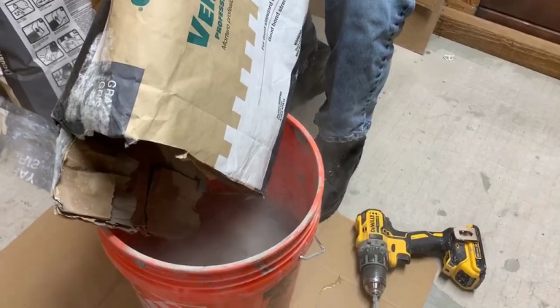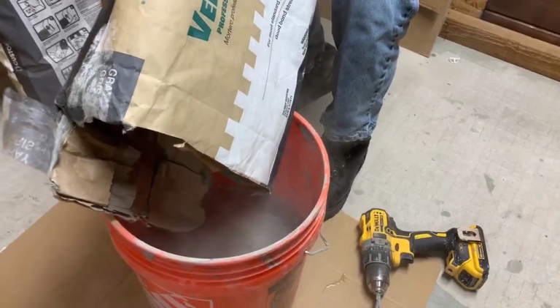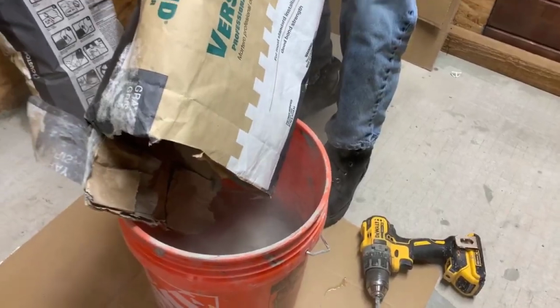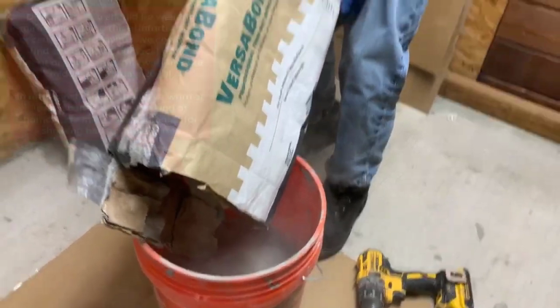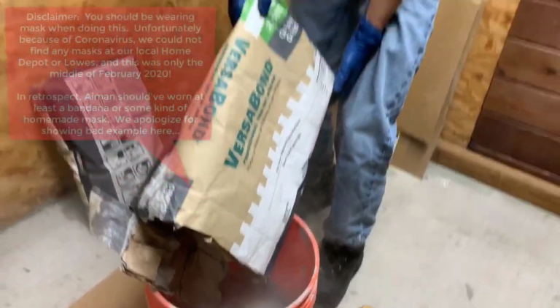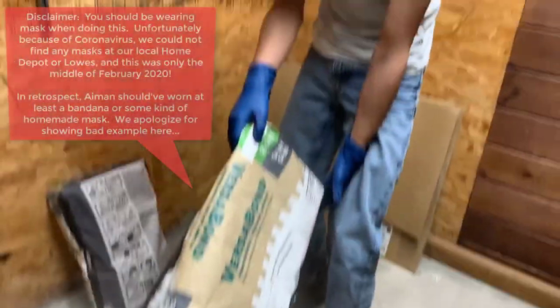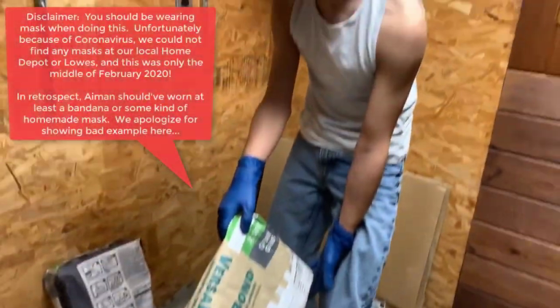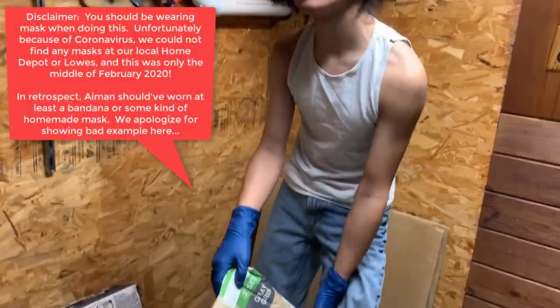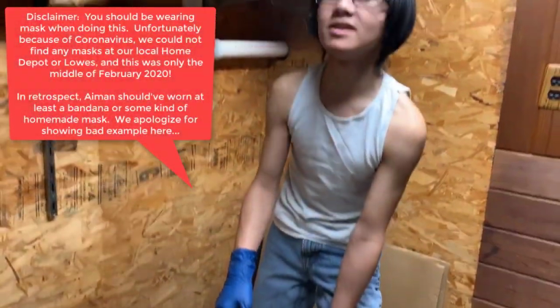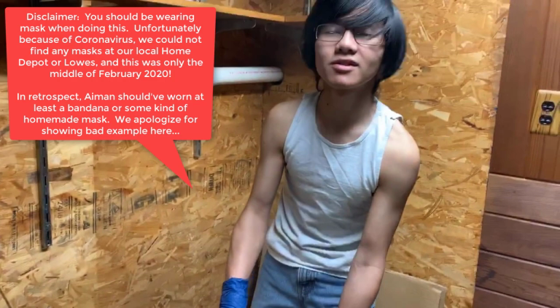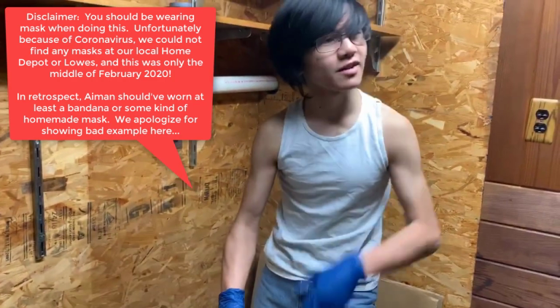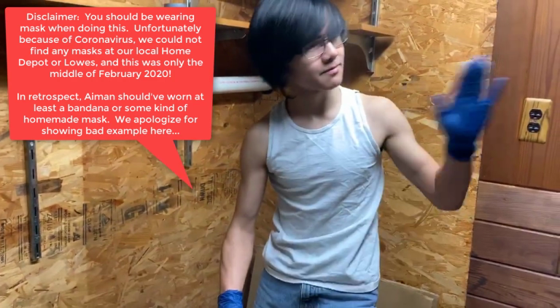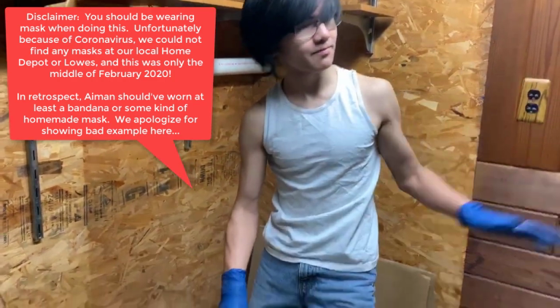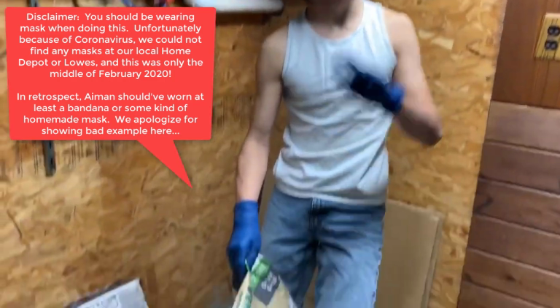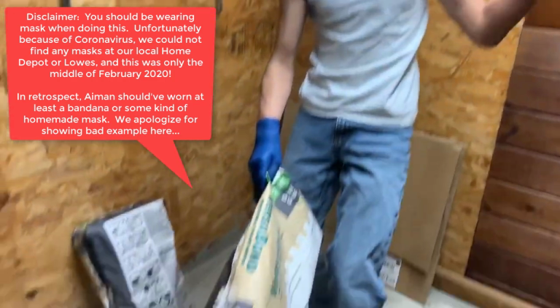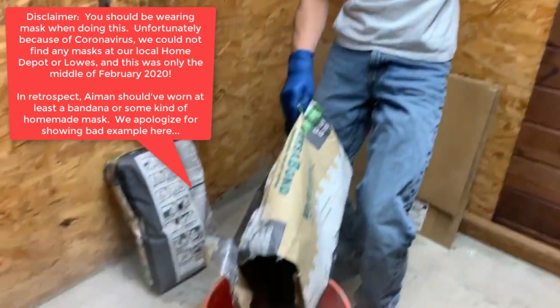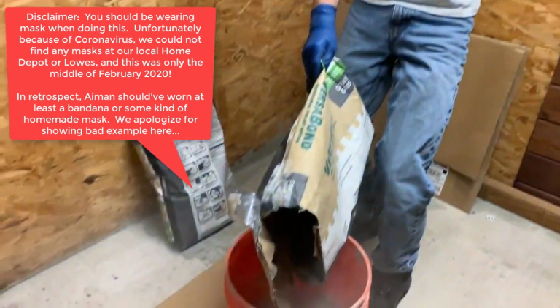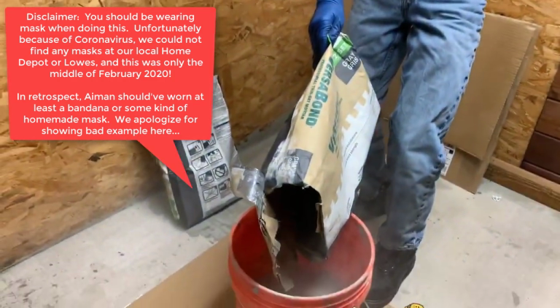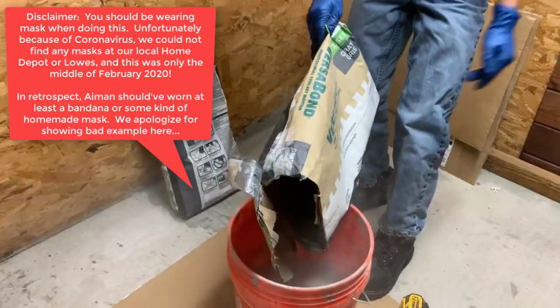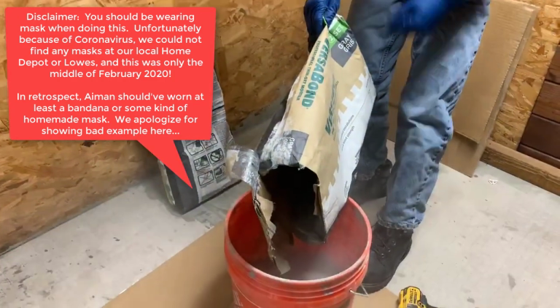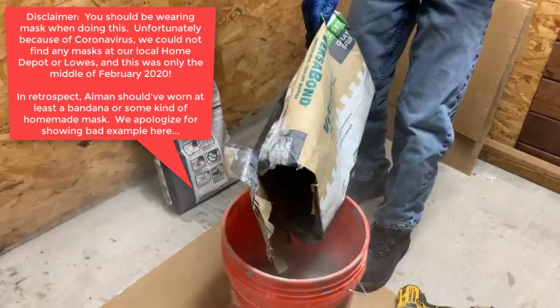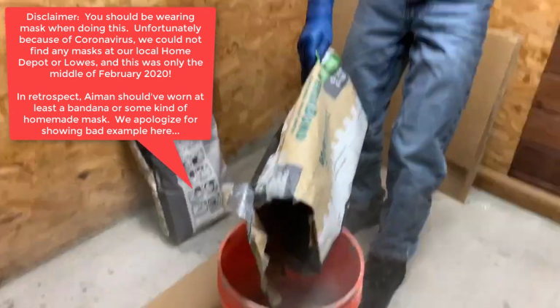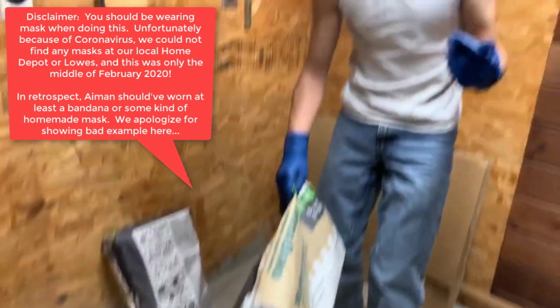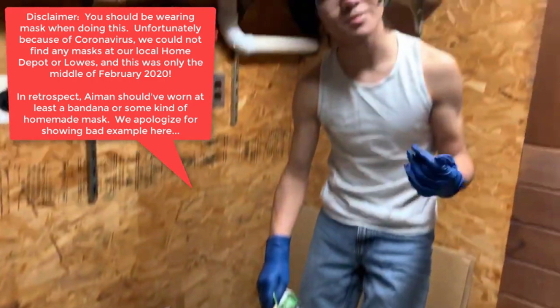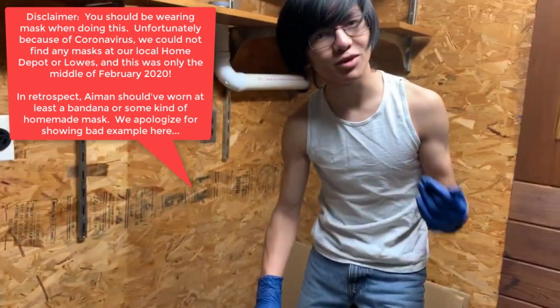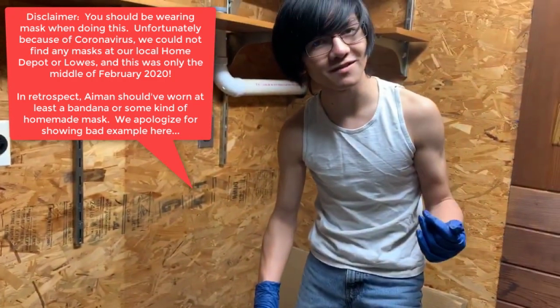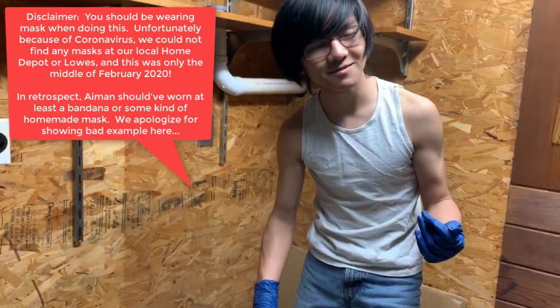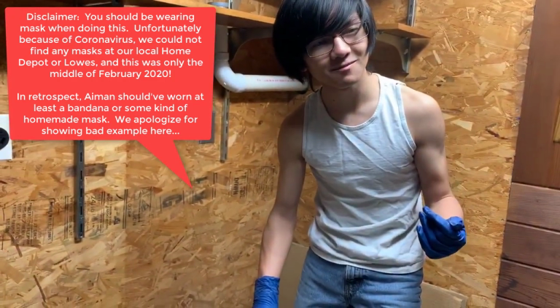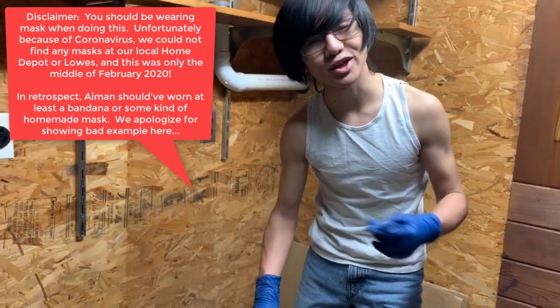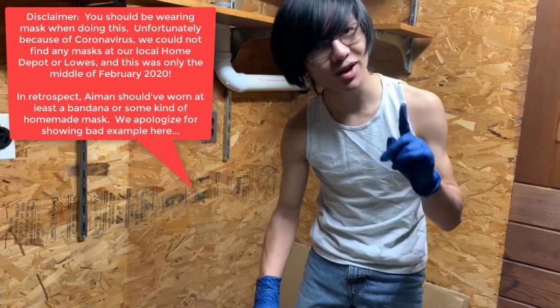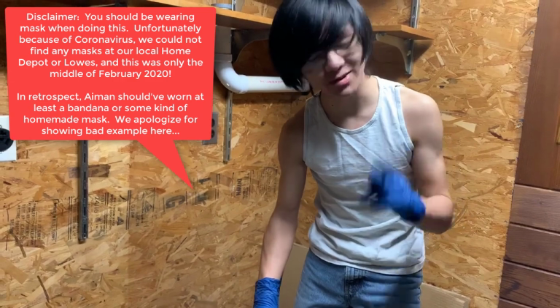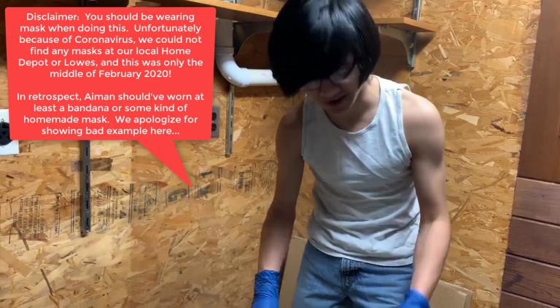It's always a good idea to wear a mask. As you can see, there's a lot of particulates in the air, but I'm very good at holding my breath, which I should probably do right now.